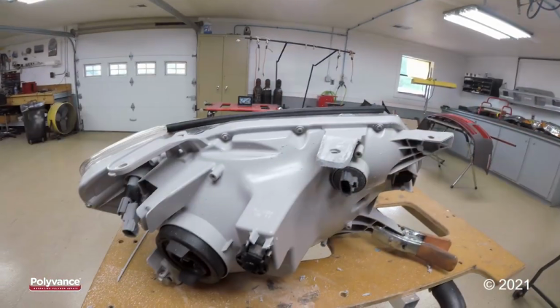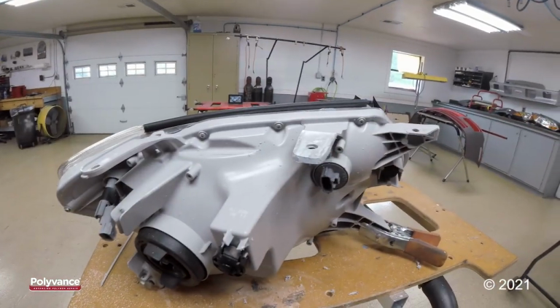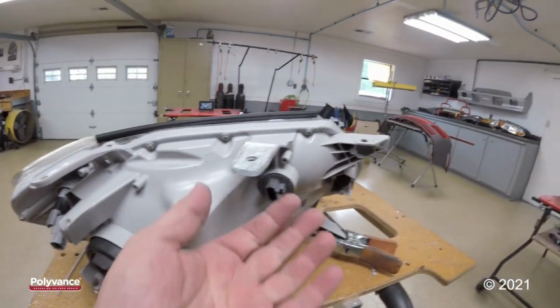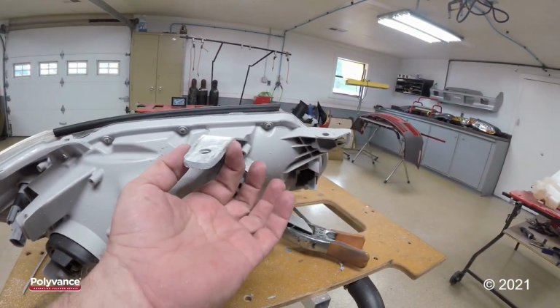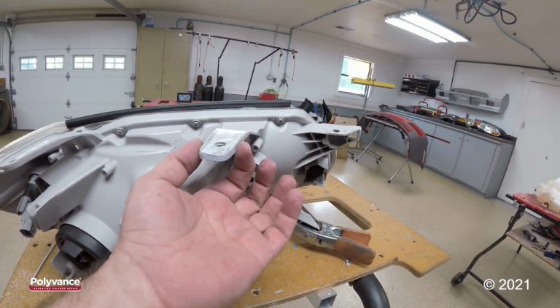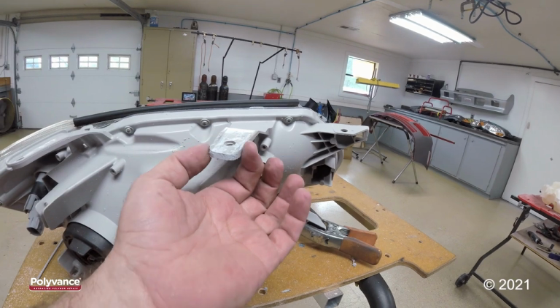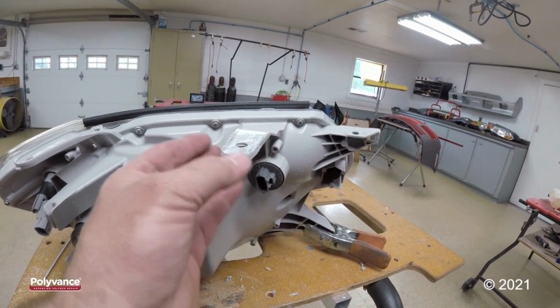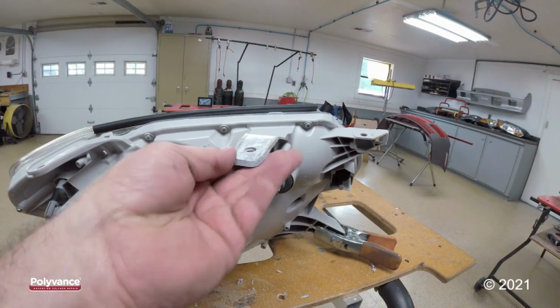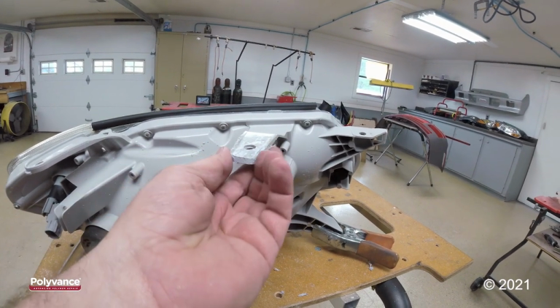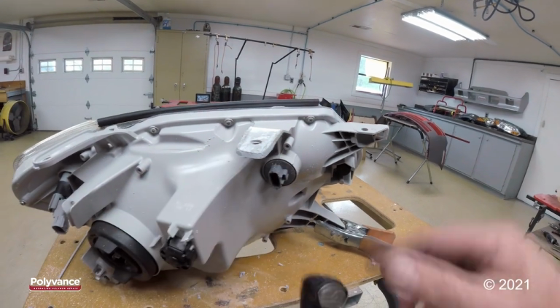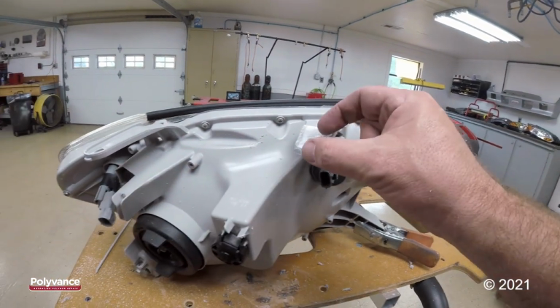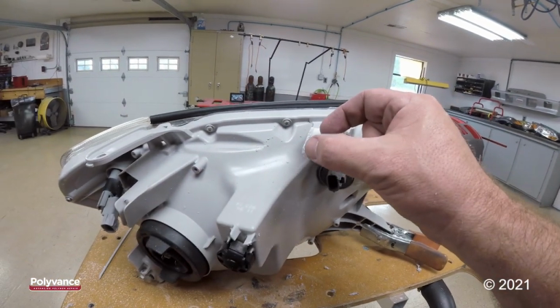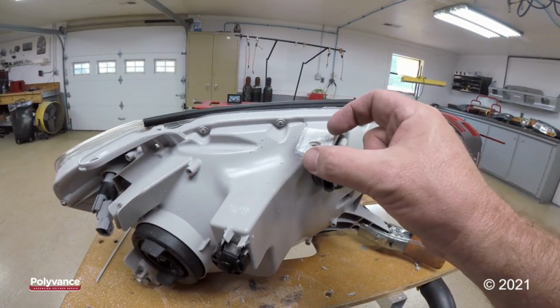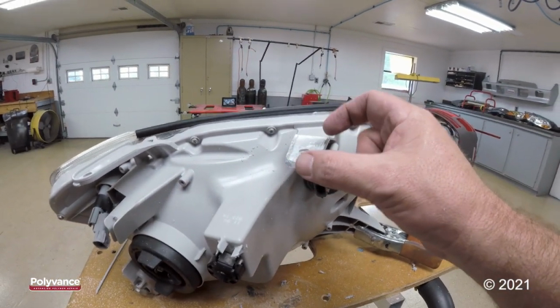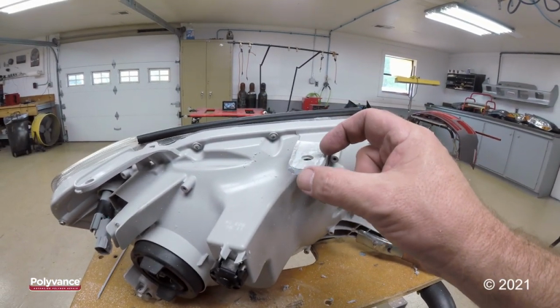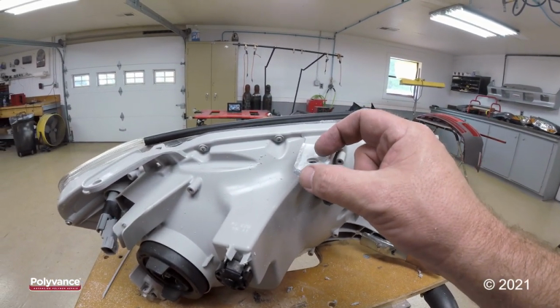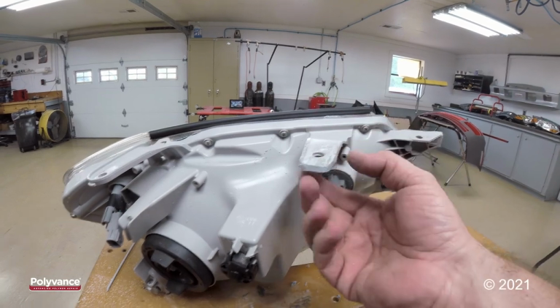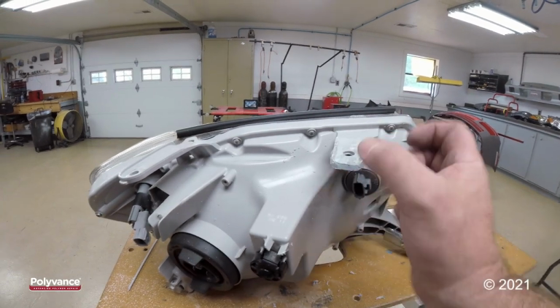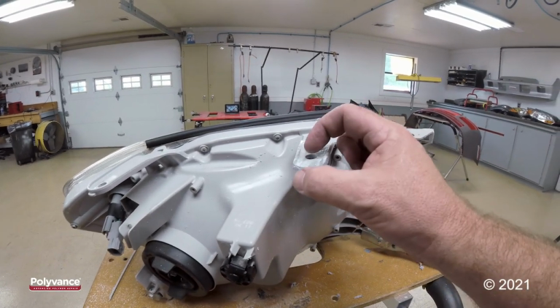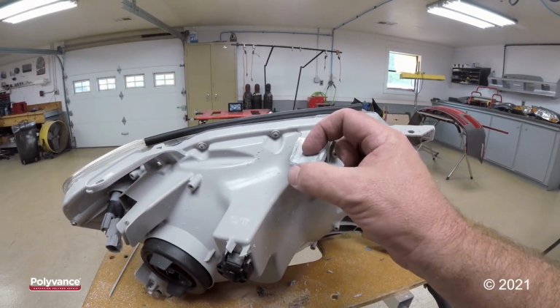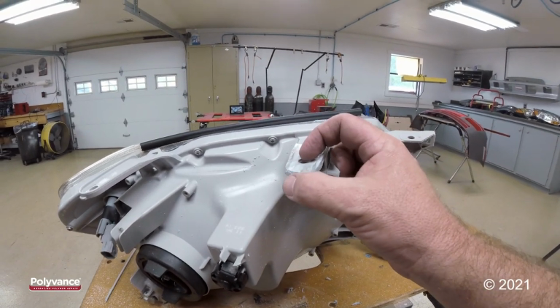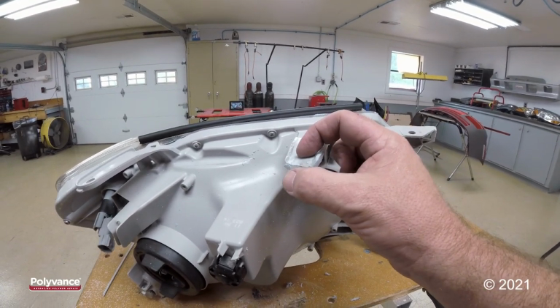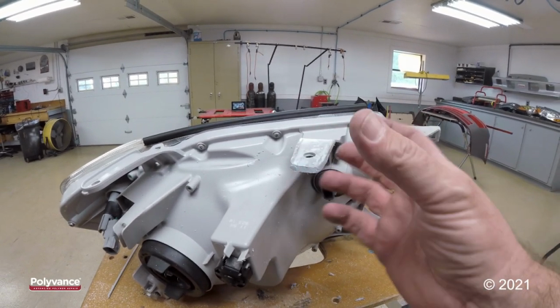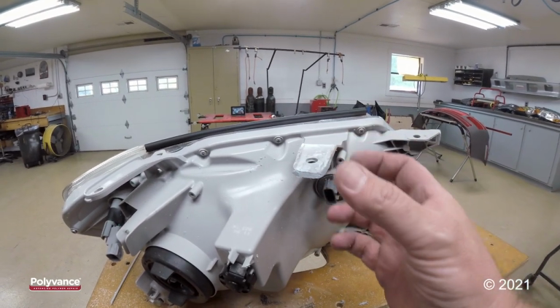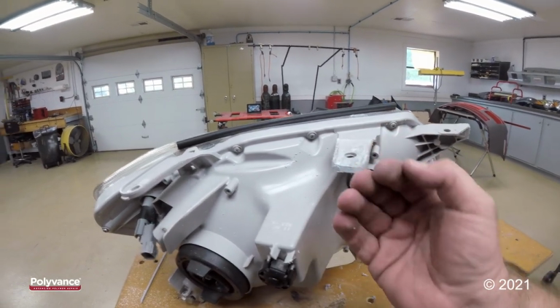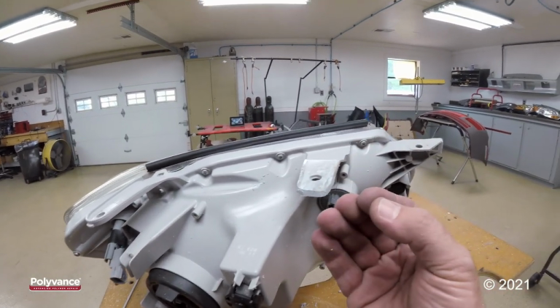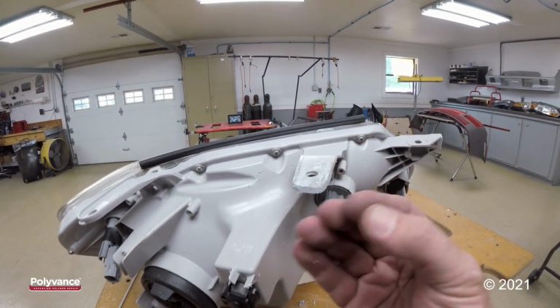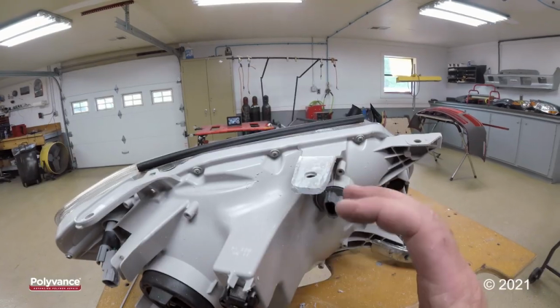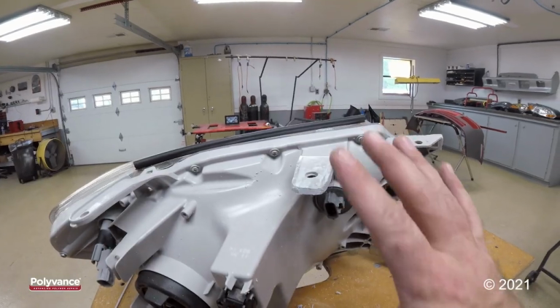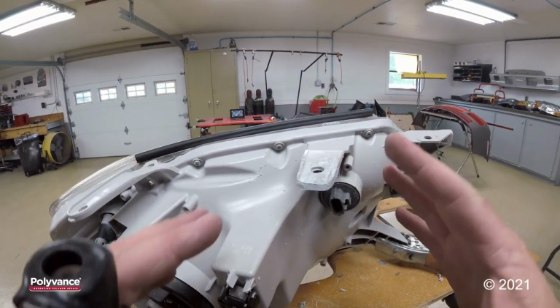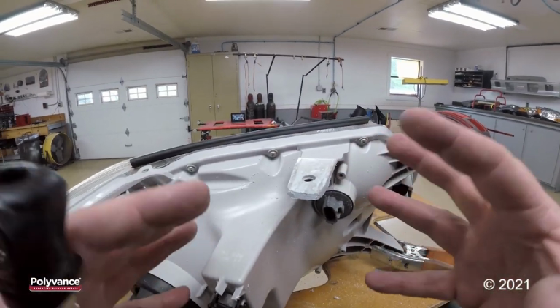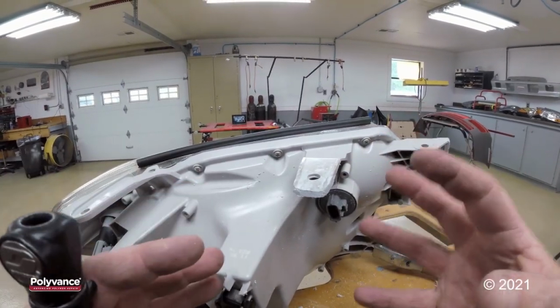You want to look at your other headlight to get an idea of the exact shape and length of your tab. I made my tab a little longer than it actually has to be so that I can grind it and shape it to the size that it needs to be.